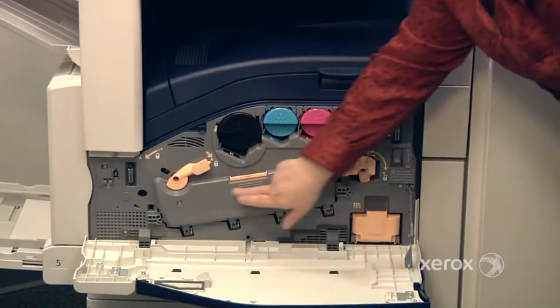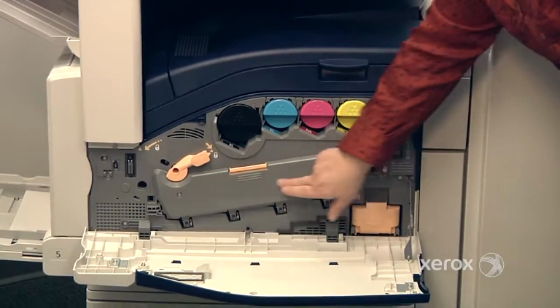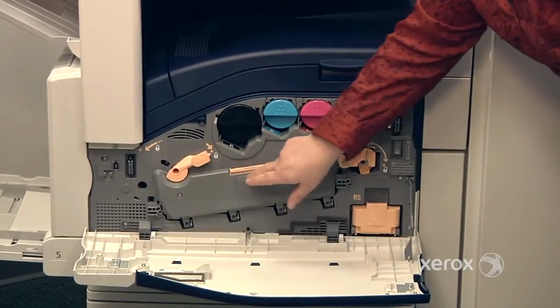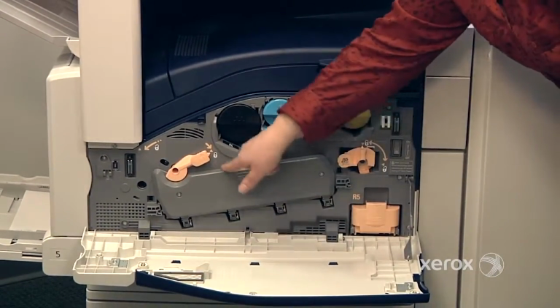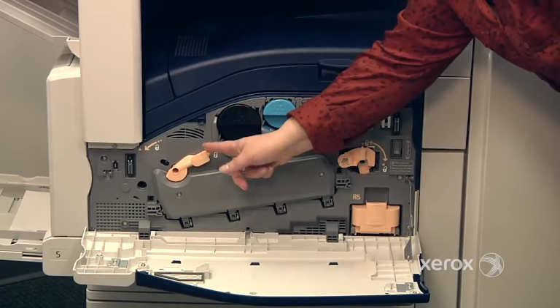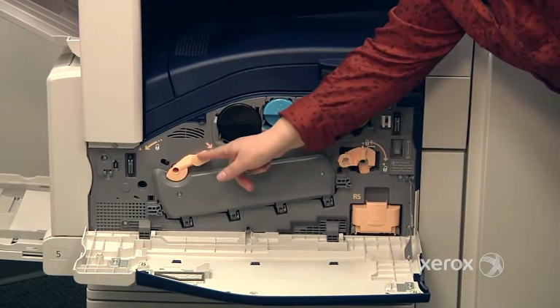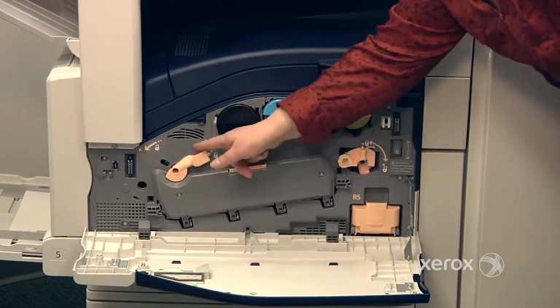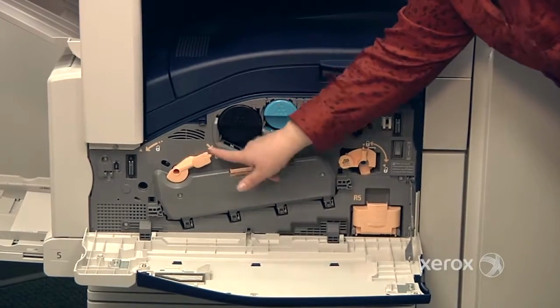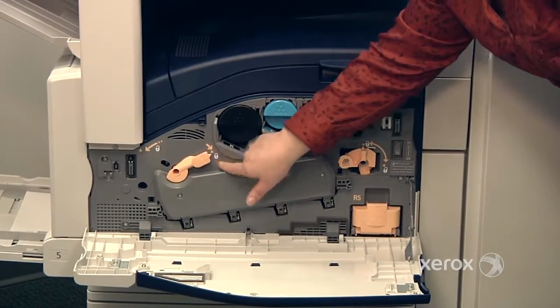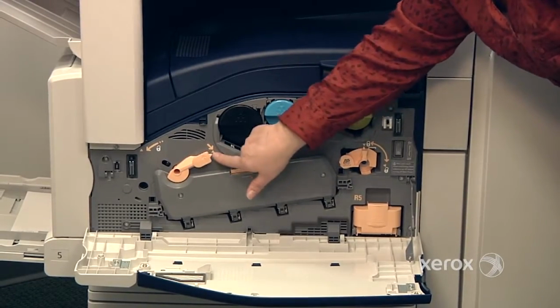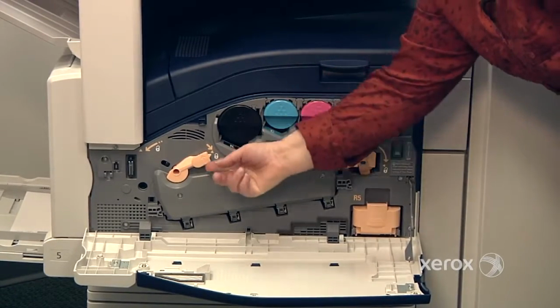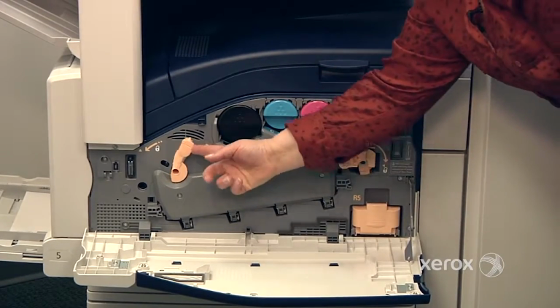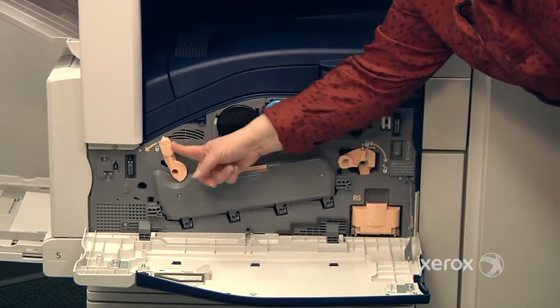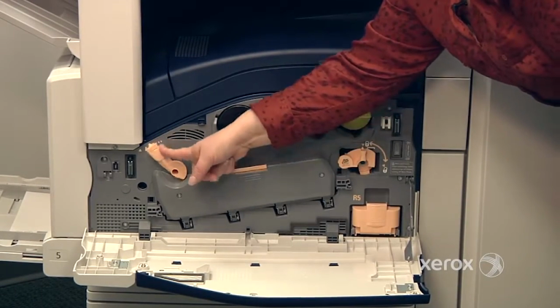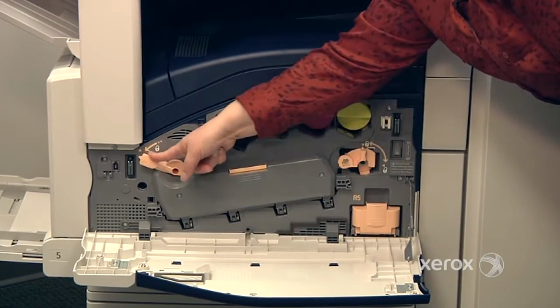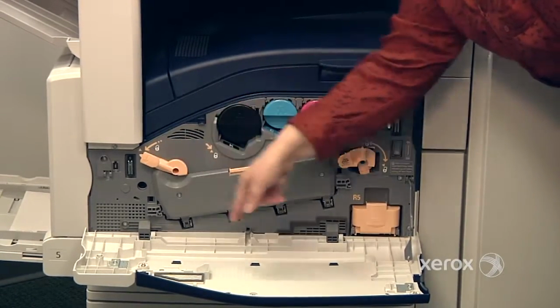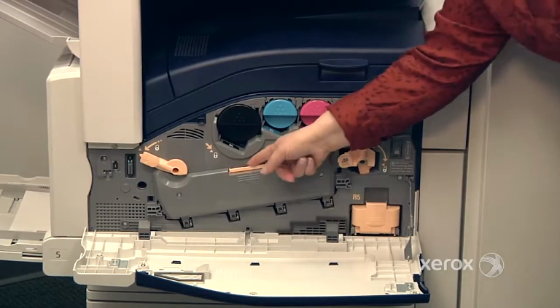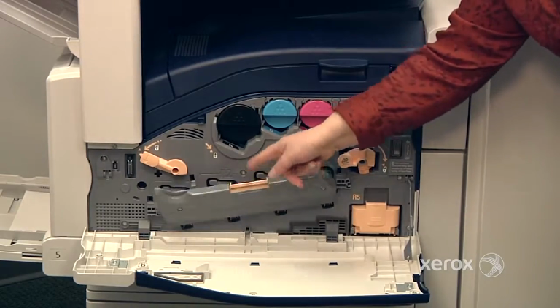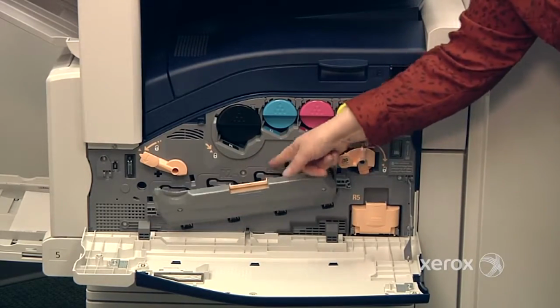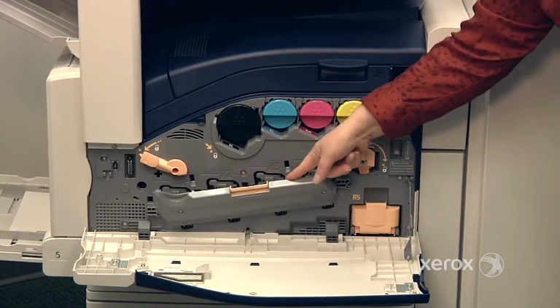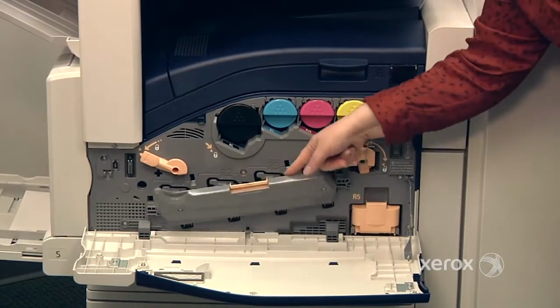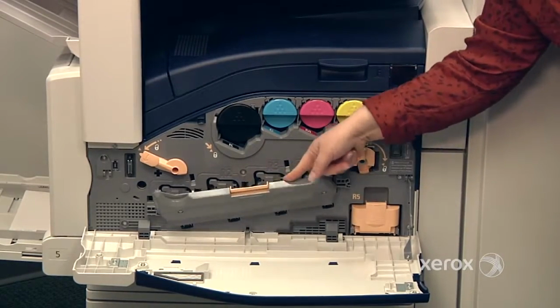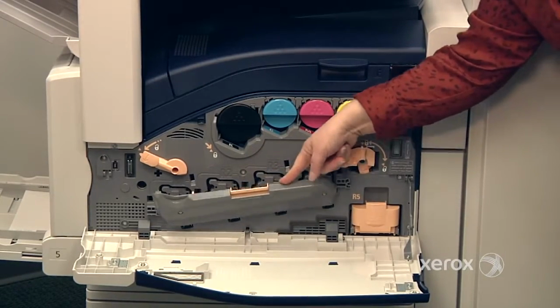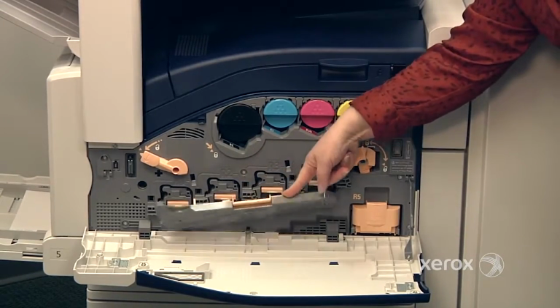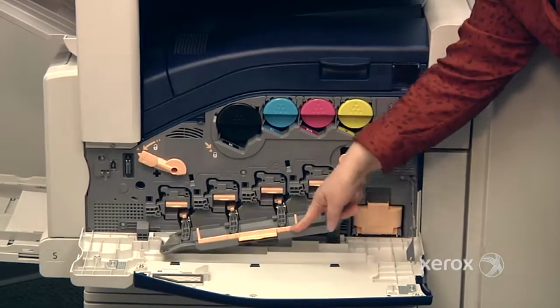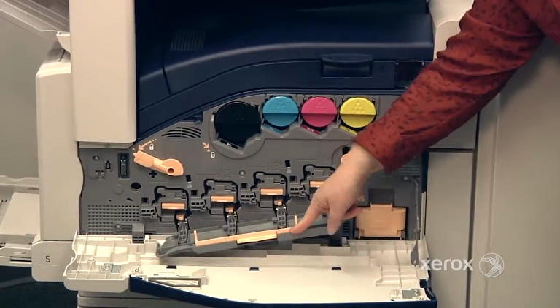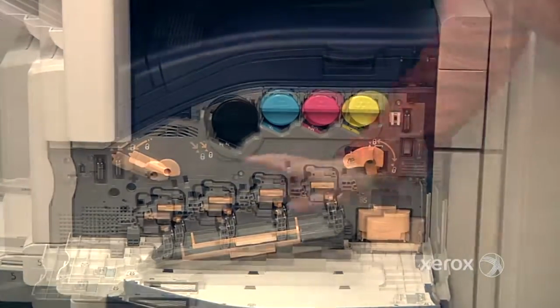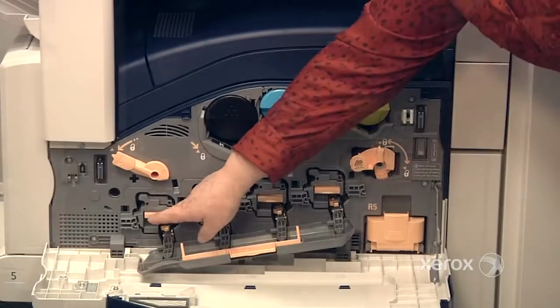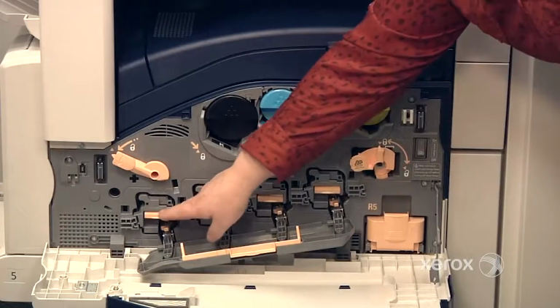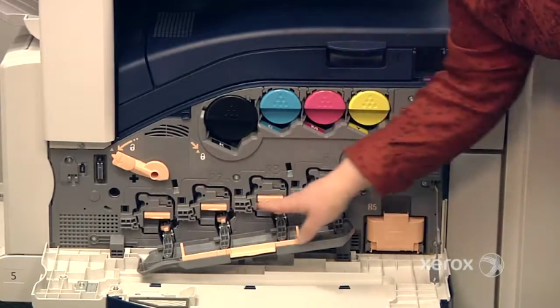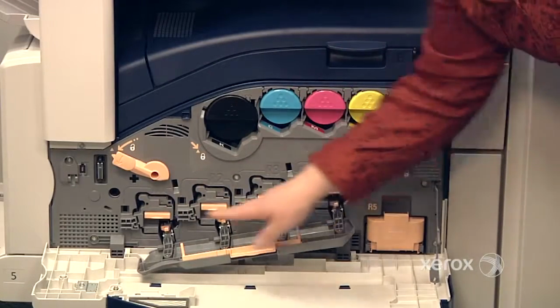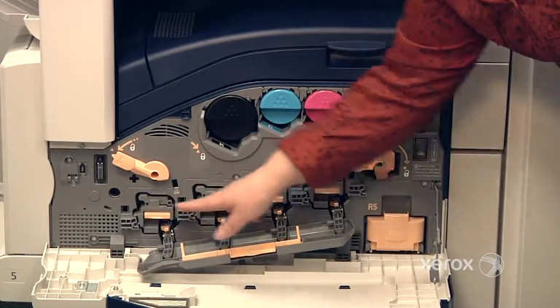Right under here, you'll see there's a door and there's a little knob that's in the lock position. You need to move this to the unlocked position and then pull the door down. You'll see there's a certain tension — you do have to push it down. Right here, right behind this door, you'll find your drums.